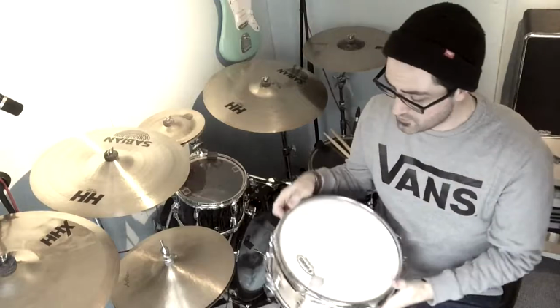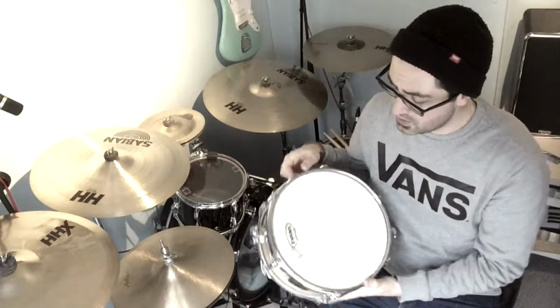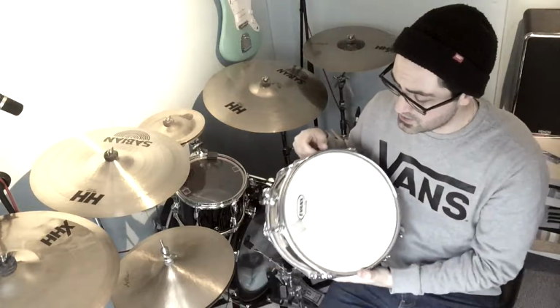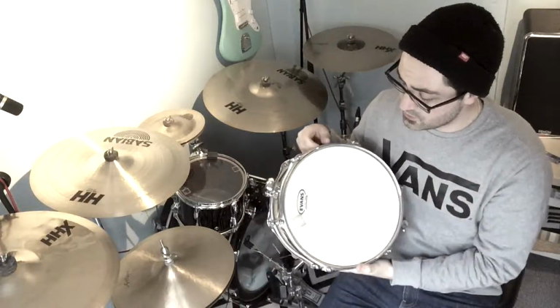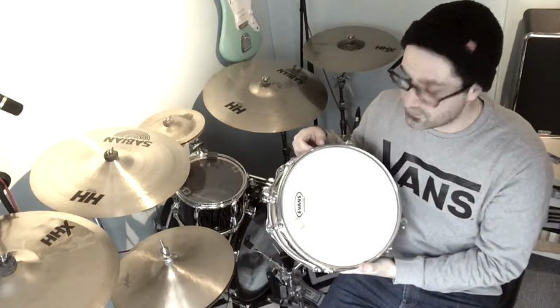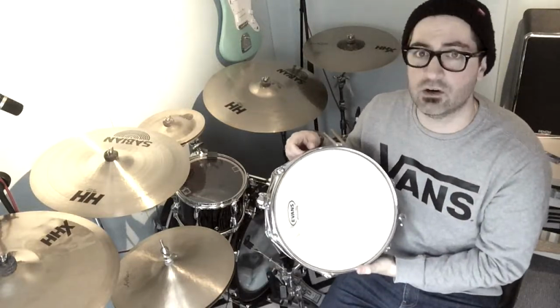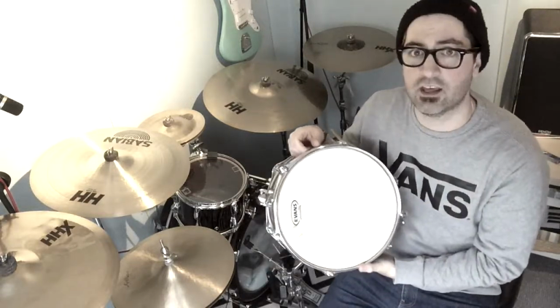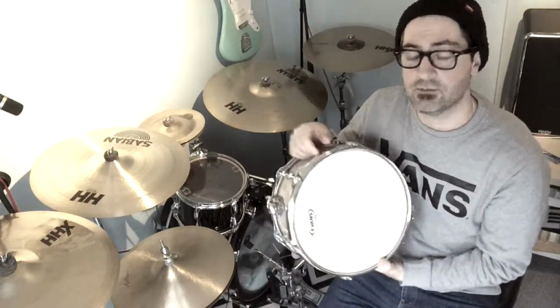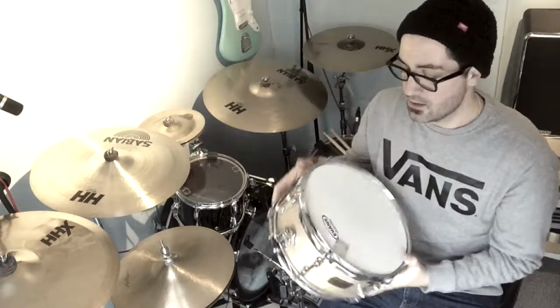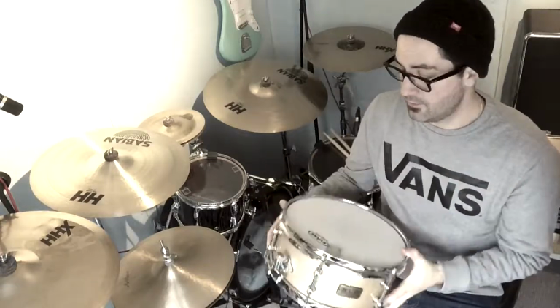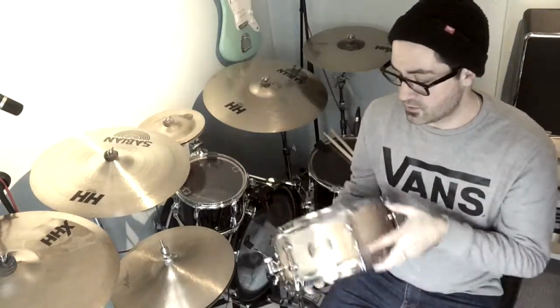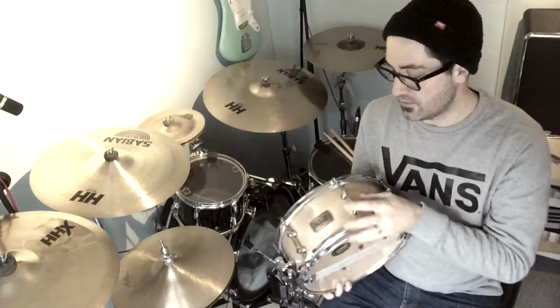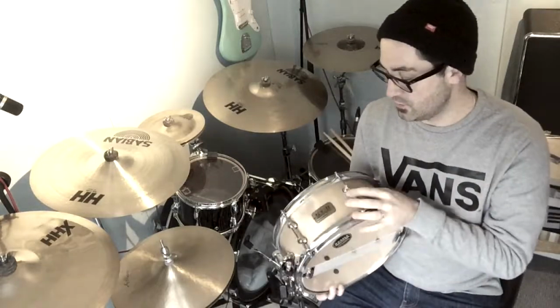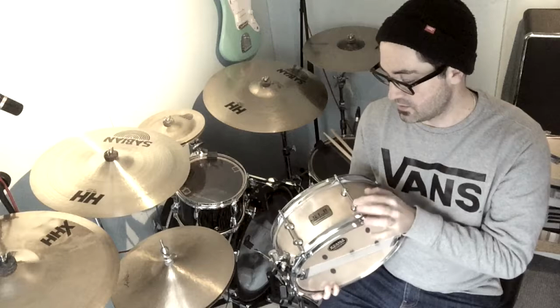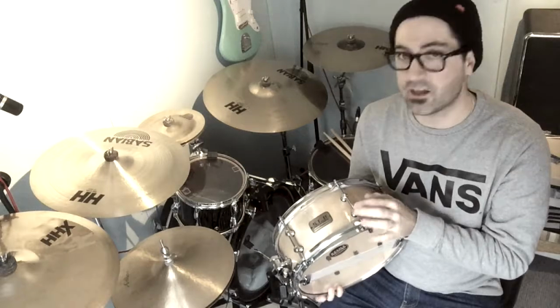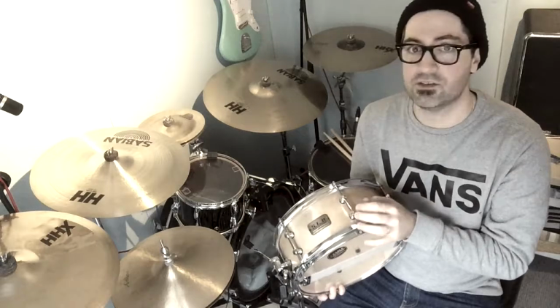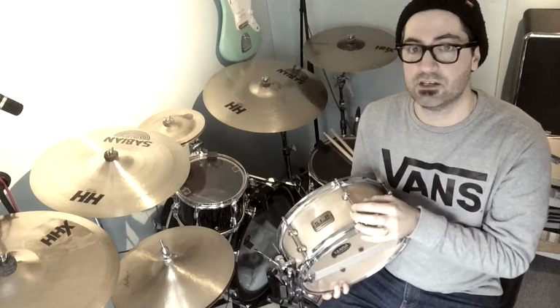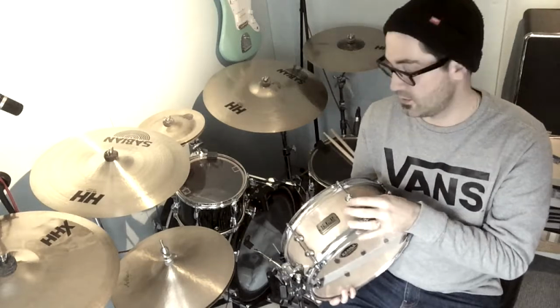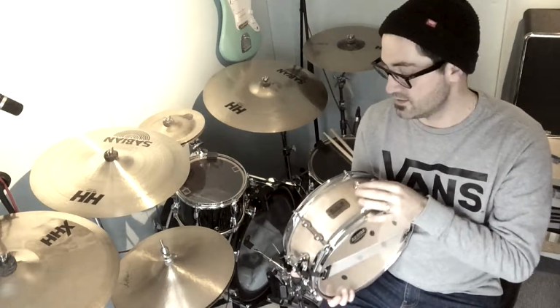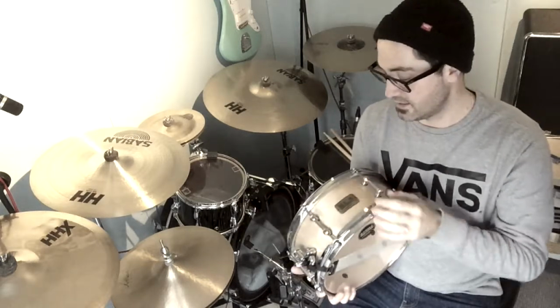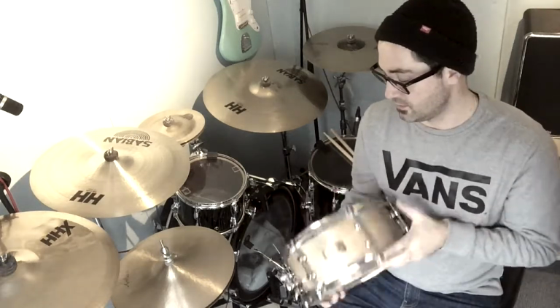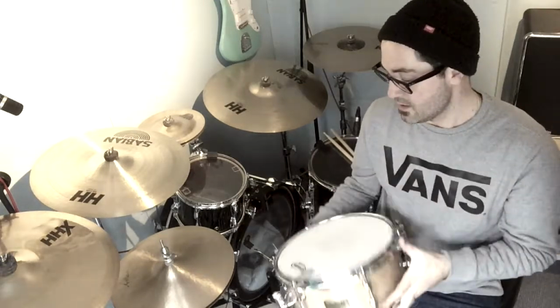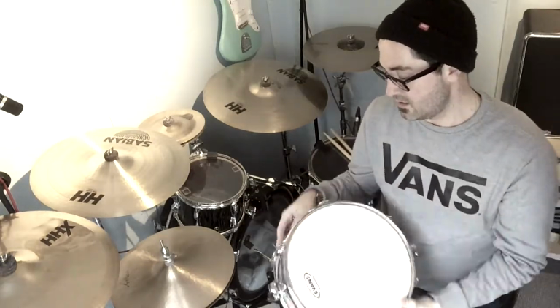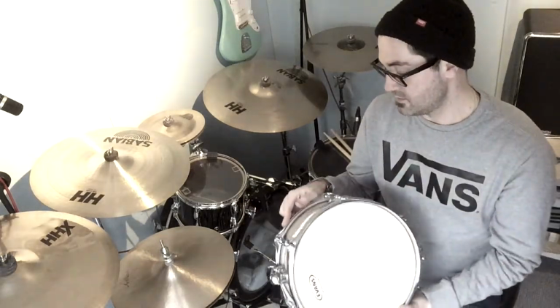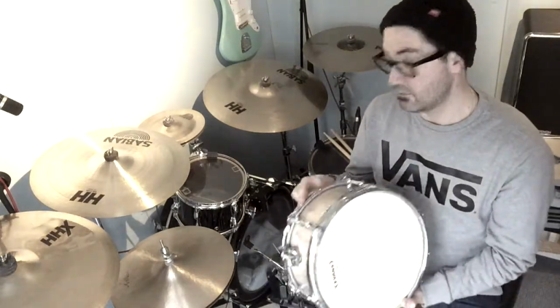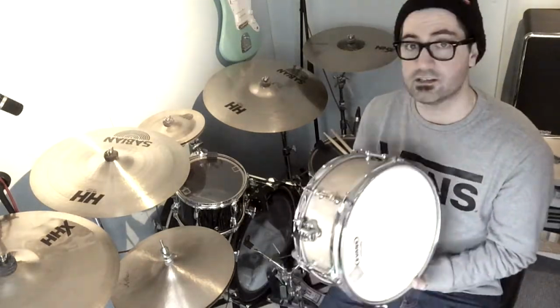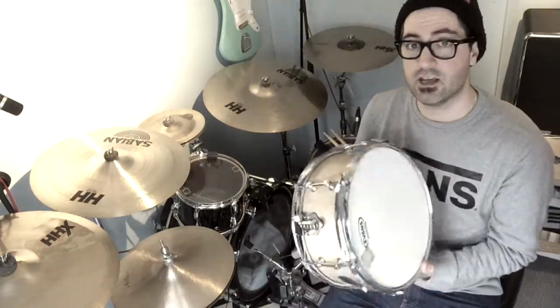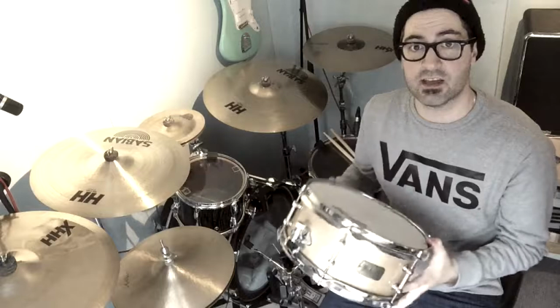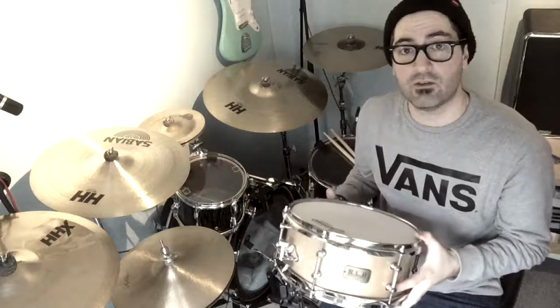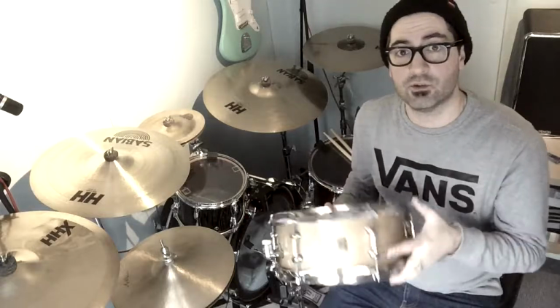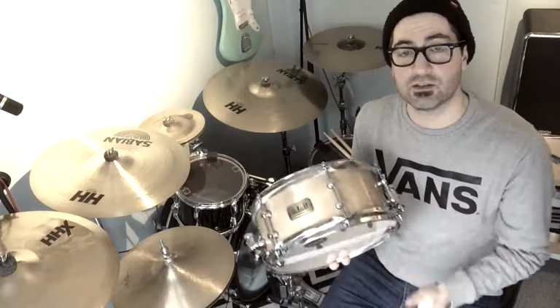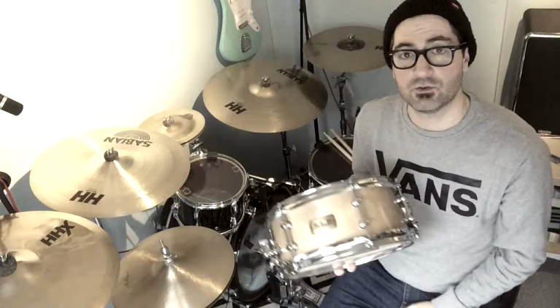I've put a G2 on the top of it, so quite a thick head. It's got these kind of tube lugs which come with this series — quite nice detailing on them. It's a really great snare, quite affordable — I think it's about £200.